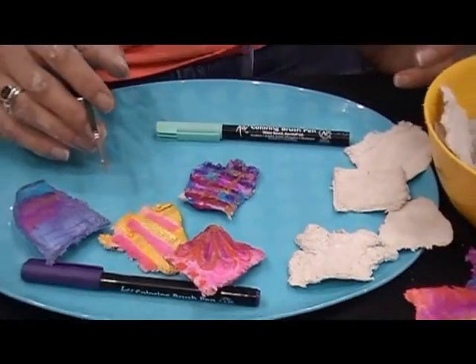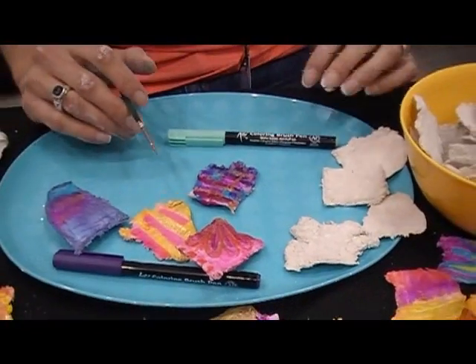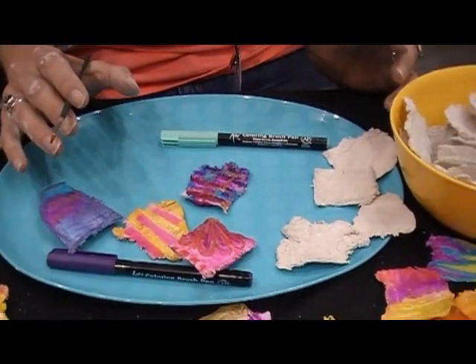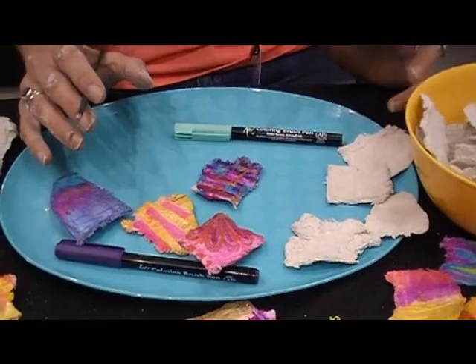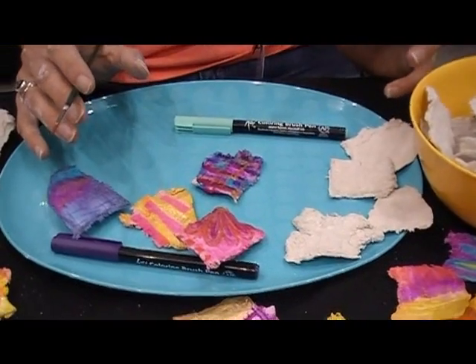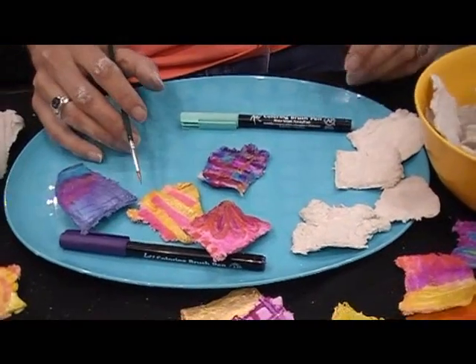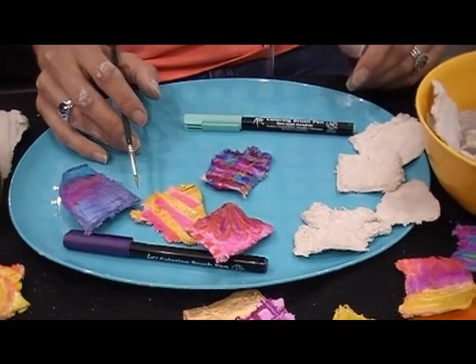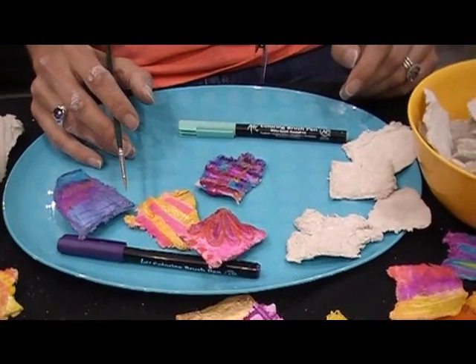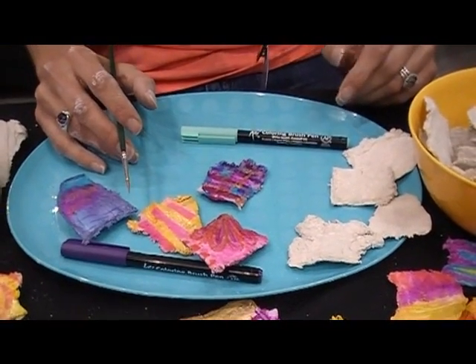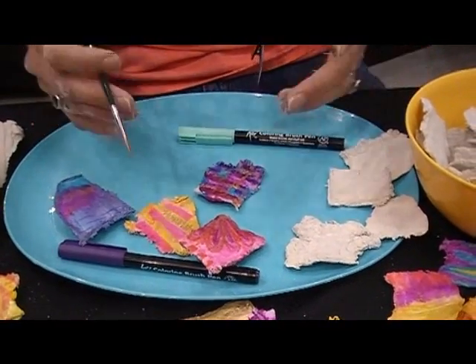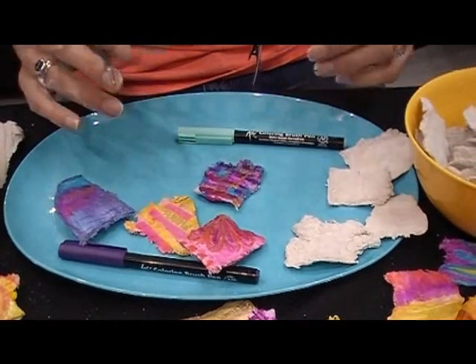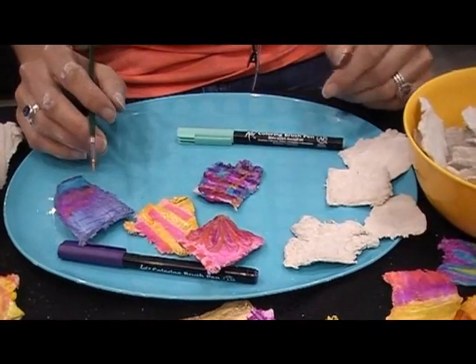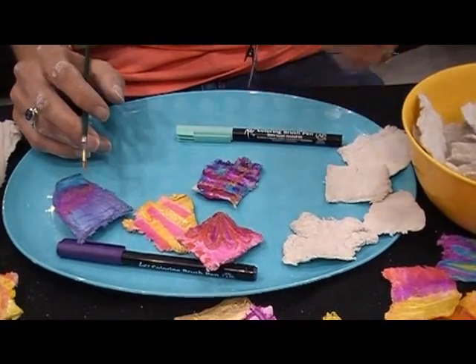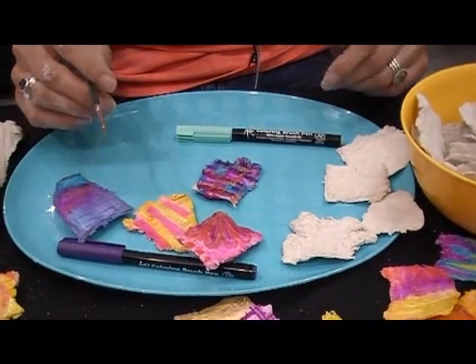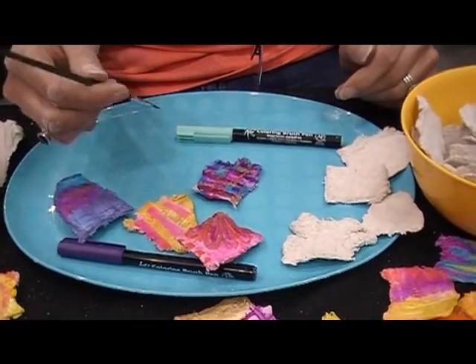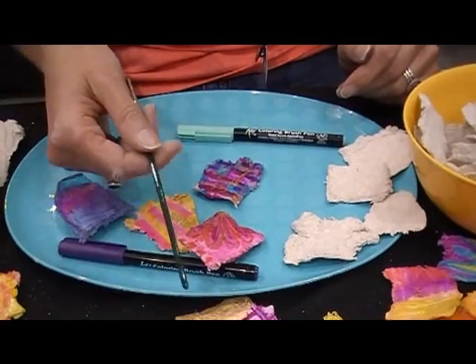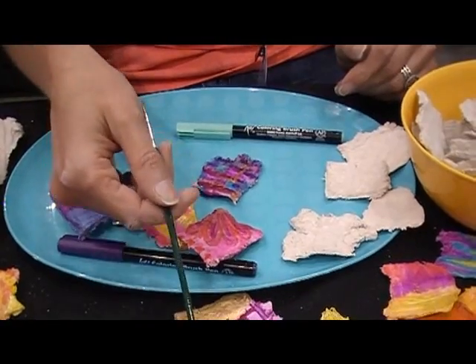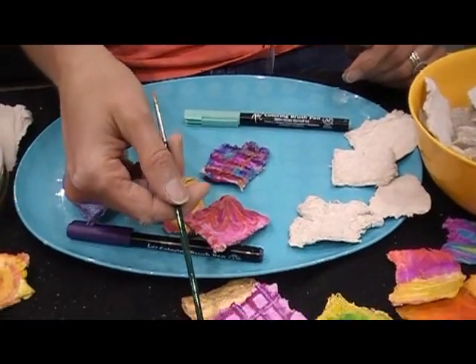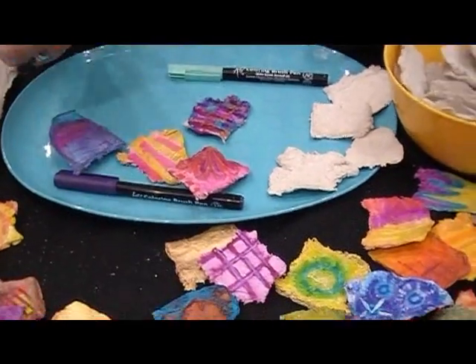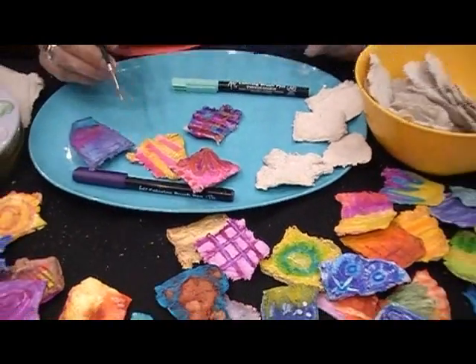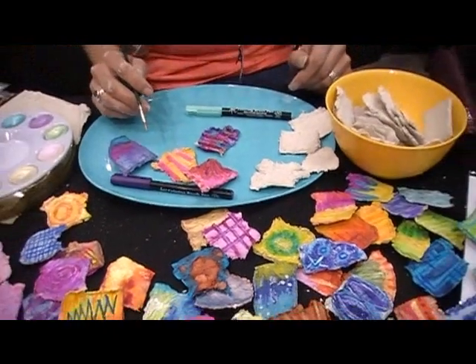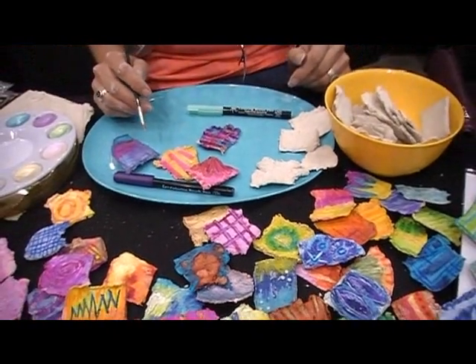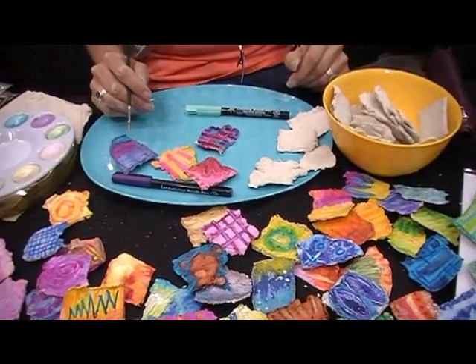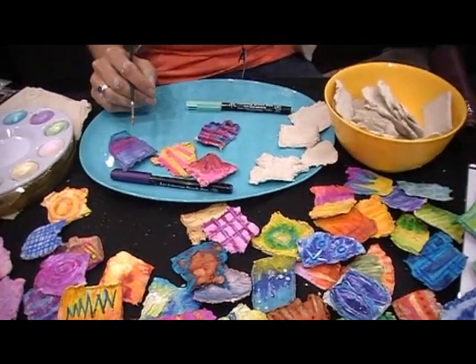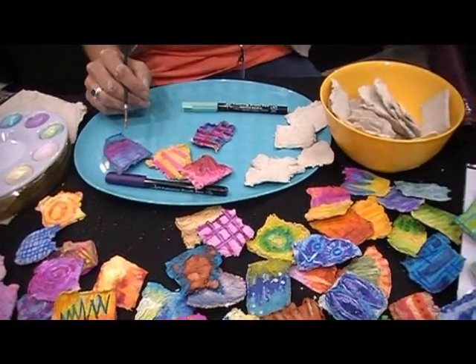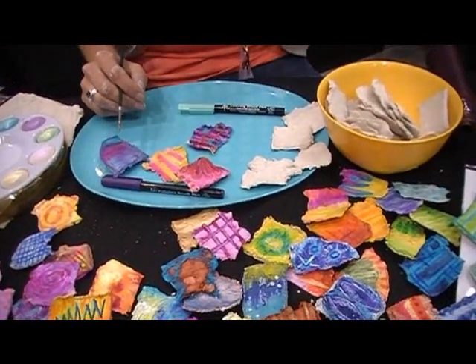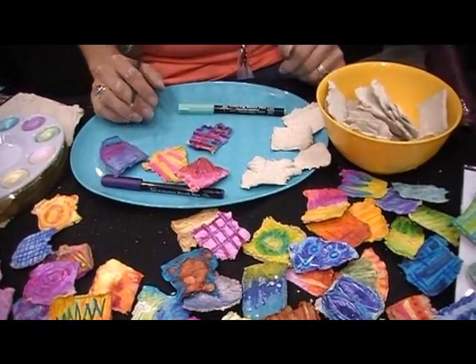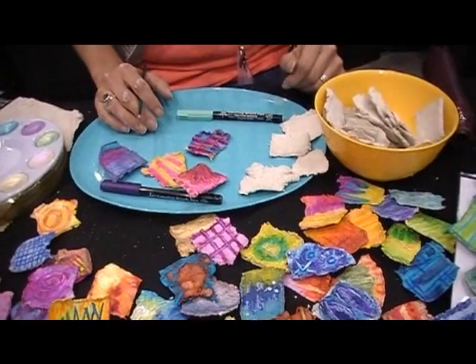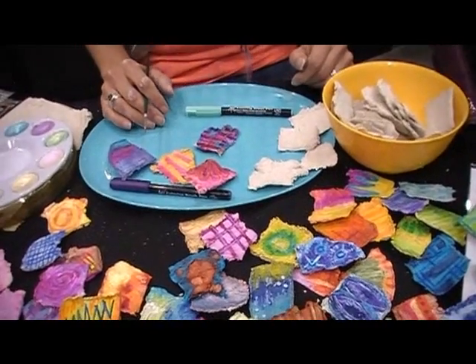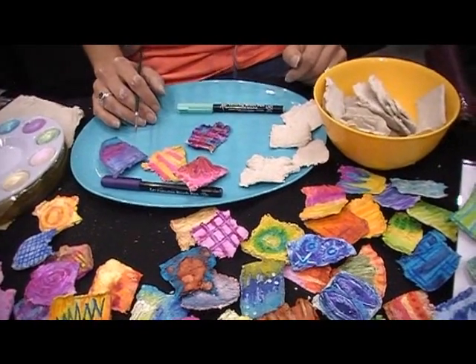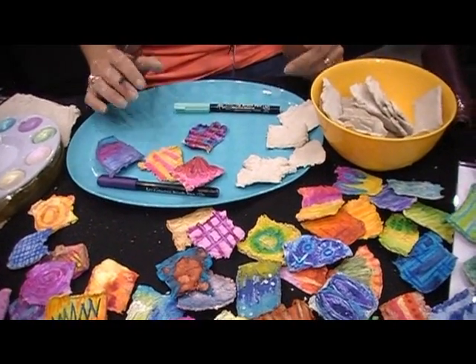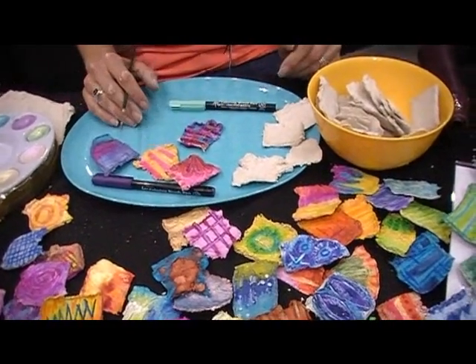I like to lay it over a register so it dries even faster. You can make big sheets of it or these little ones. Someone online was saying these would make cute collage embellishments and you can layer them.